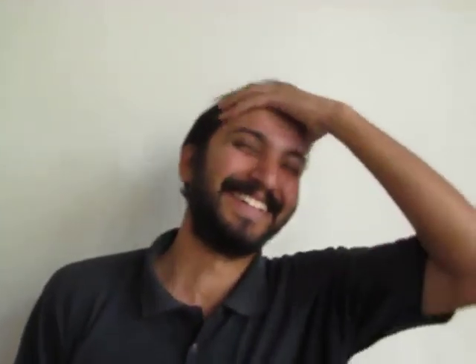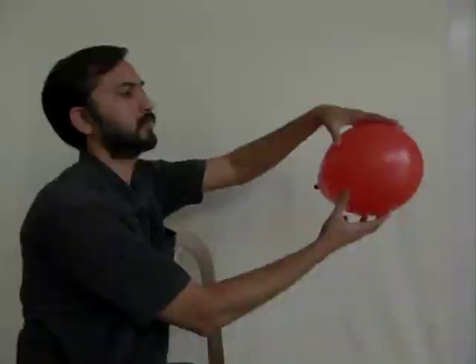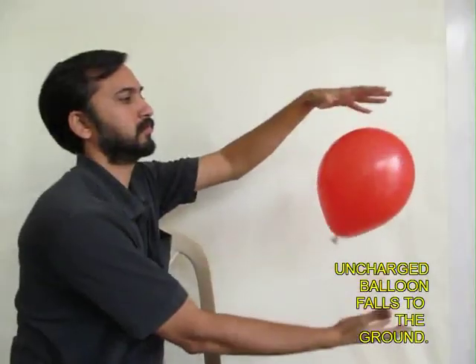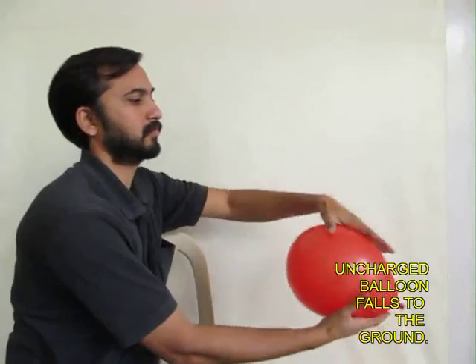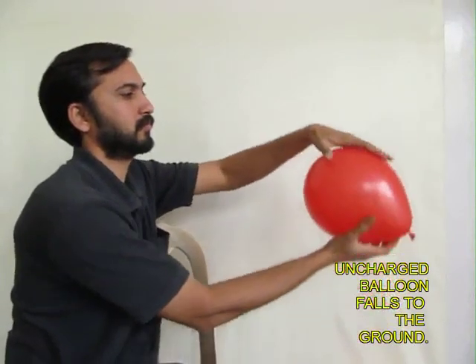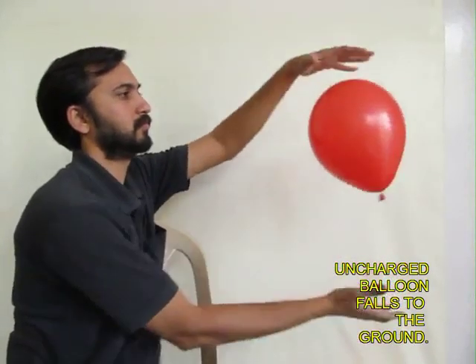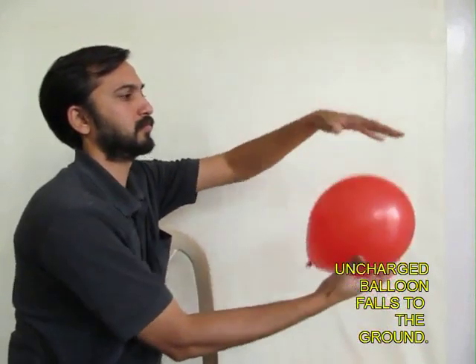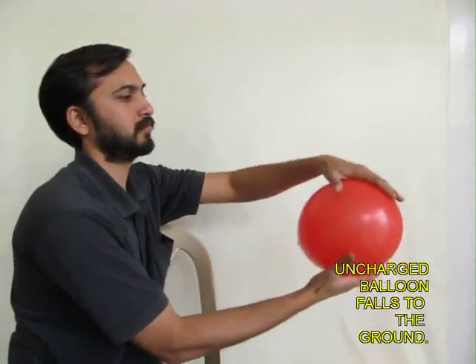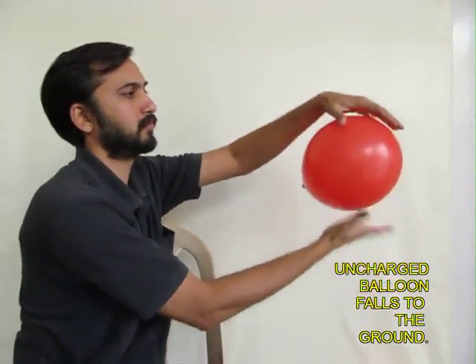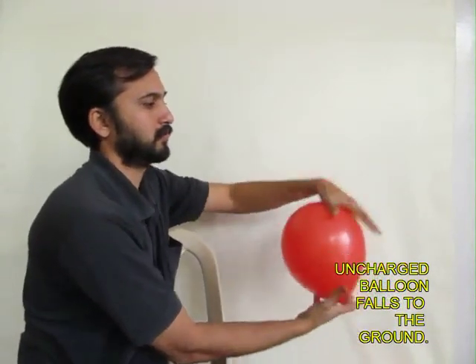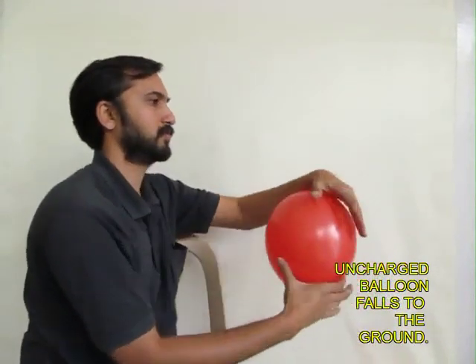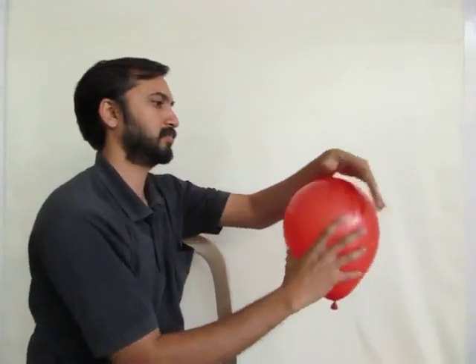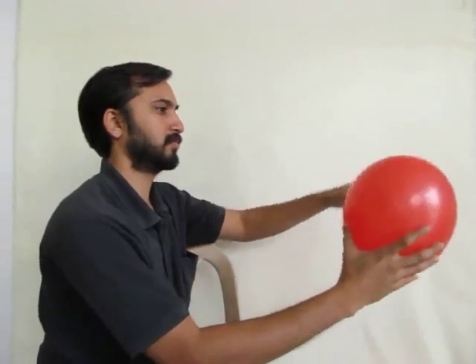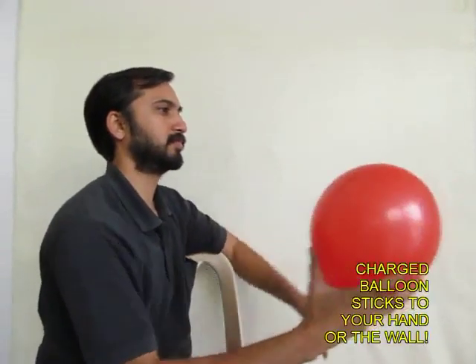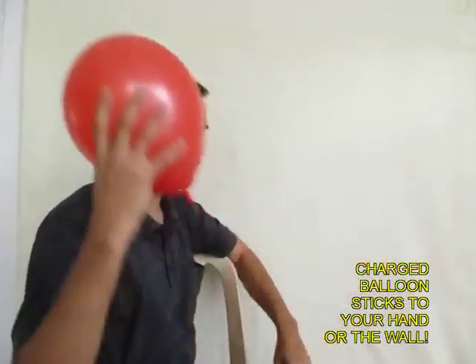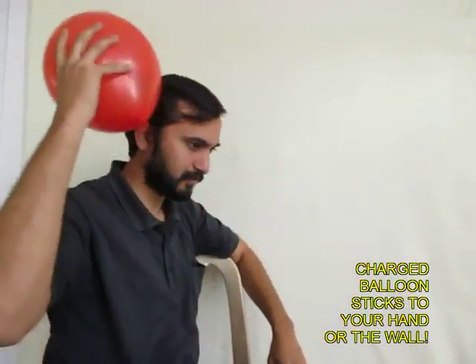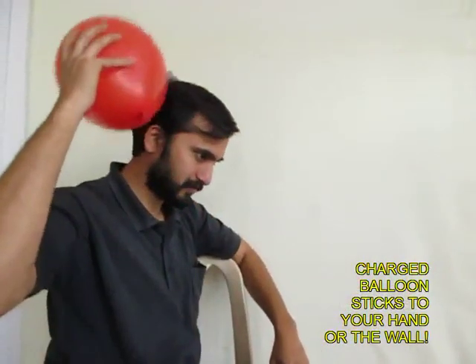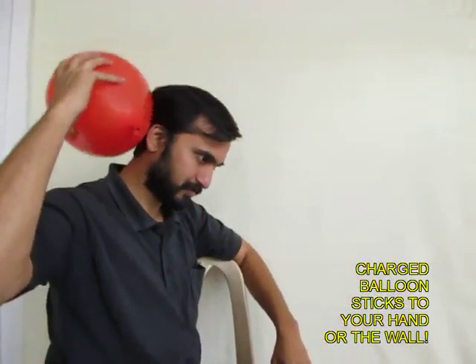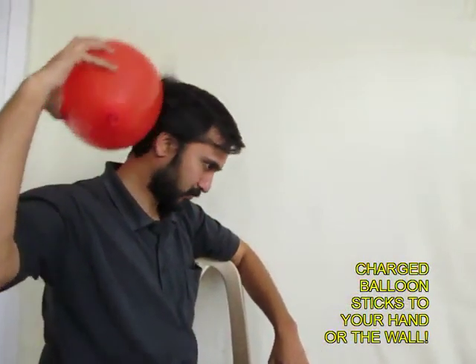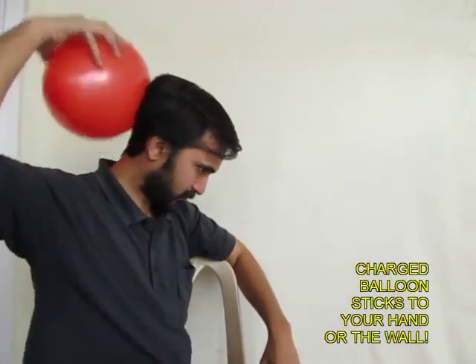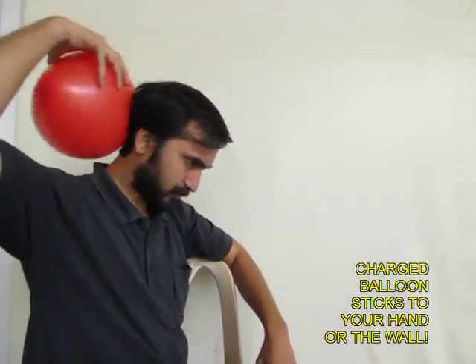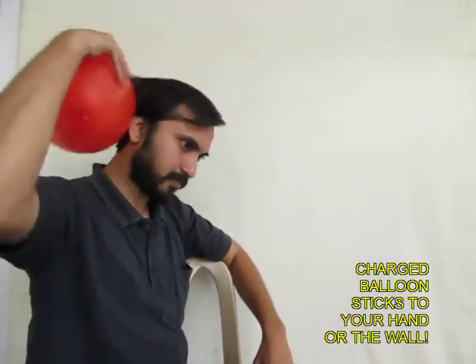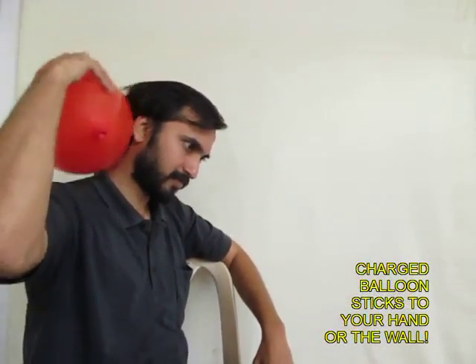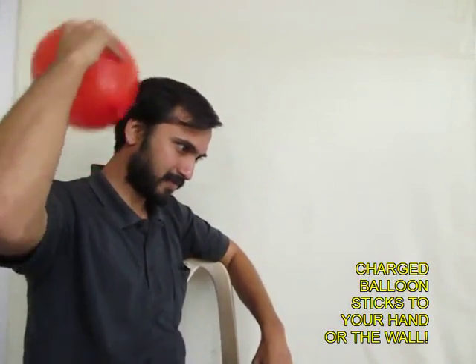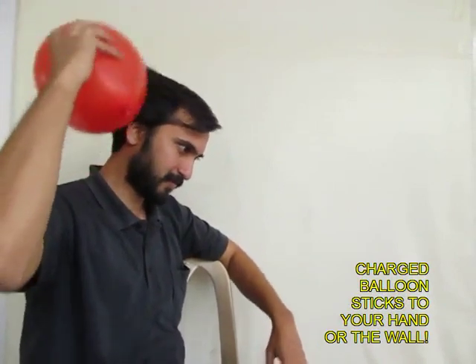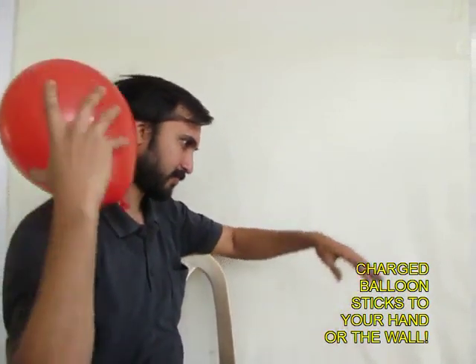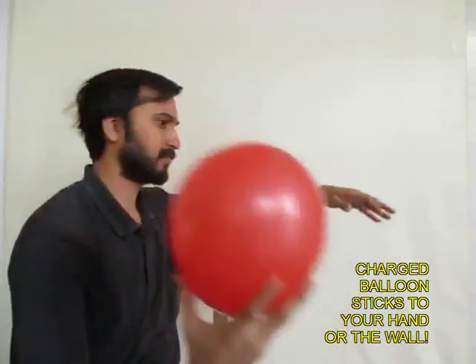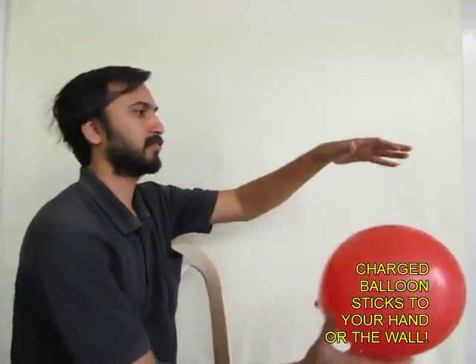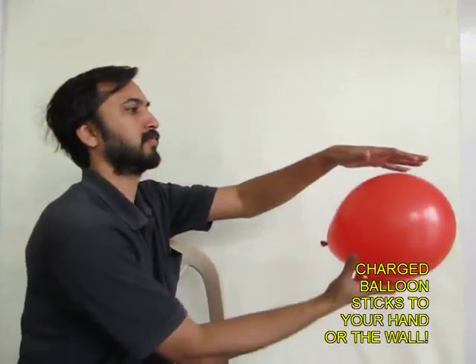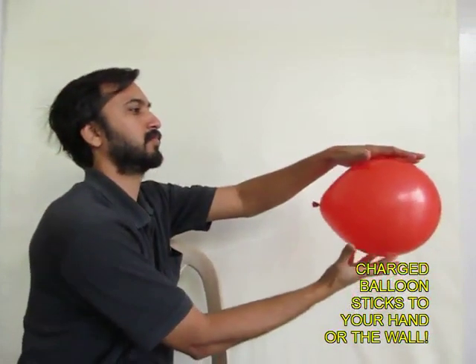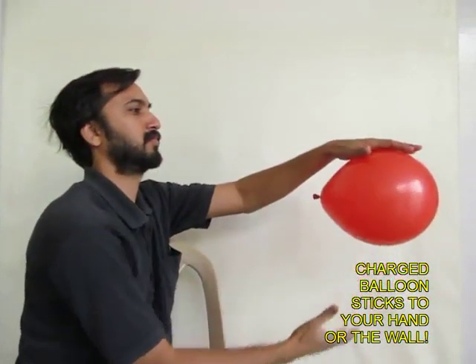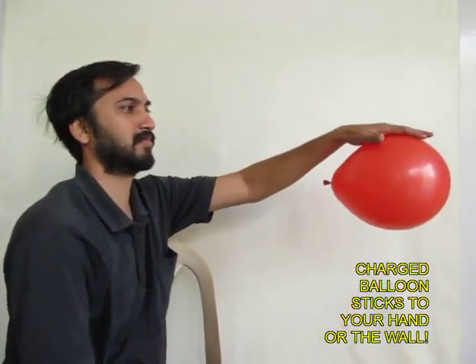Now we will do another experiment. If you take an uncharged balloon it will just fall by gravity. Now you knock off some of the electrons by rubbing it on your hair and now it will just stick to your palm.